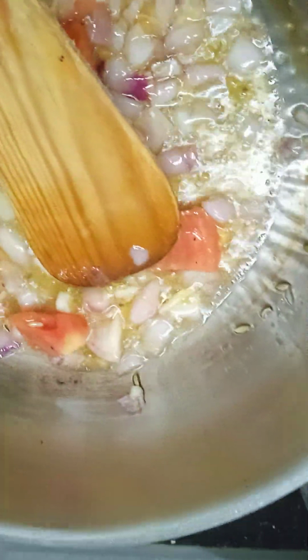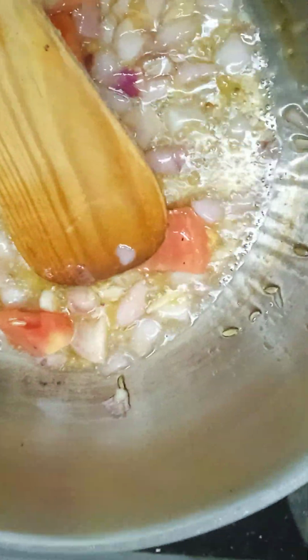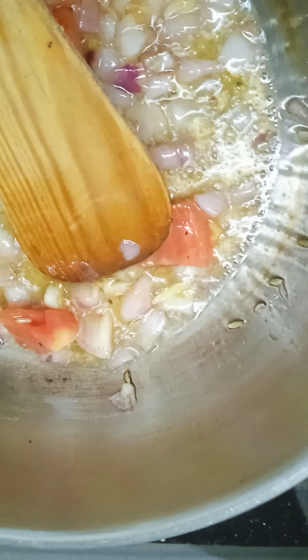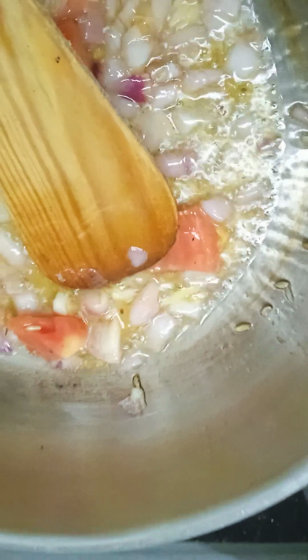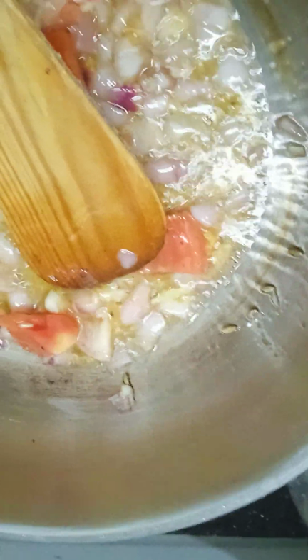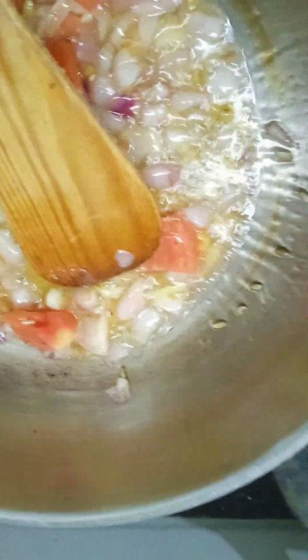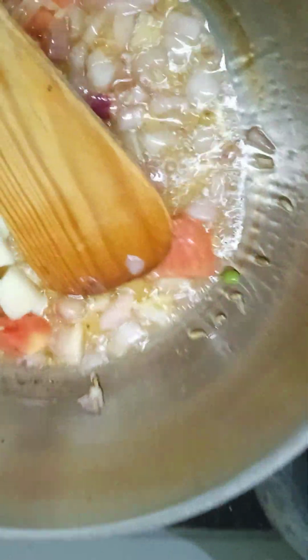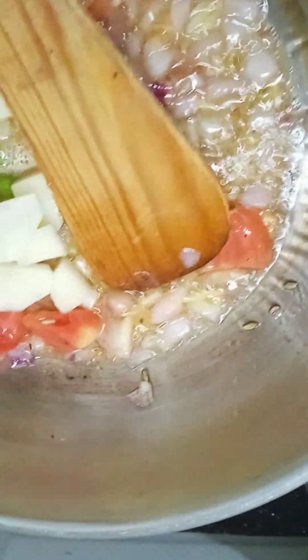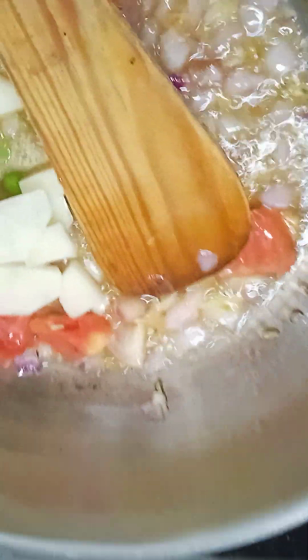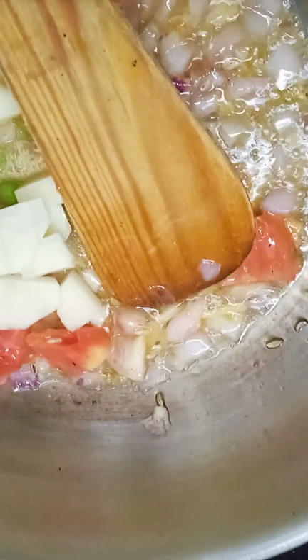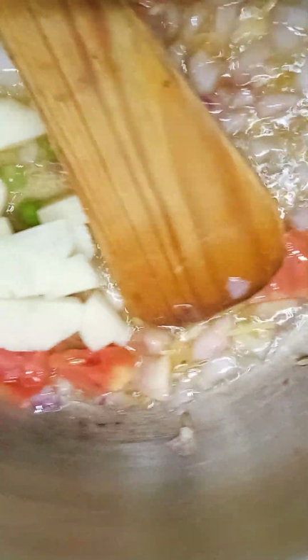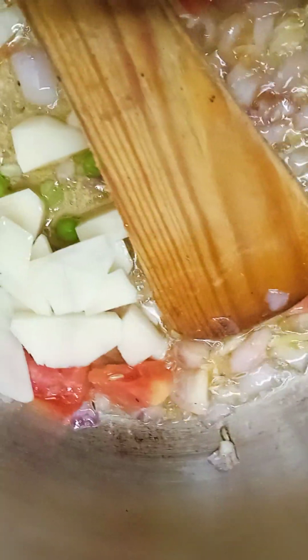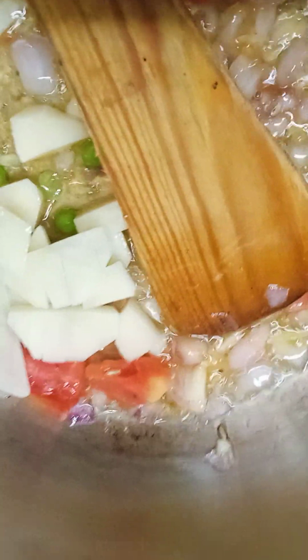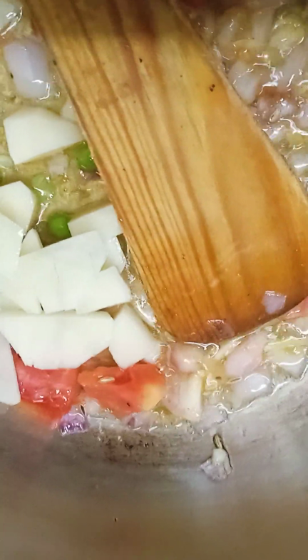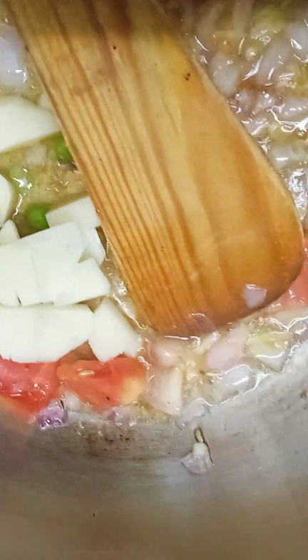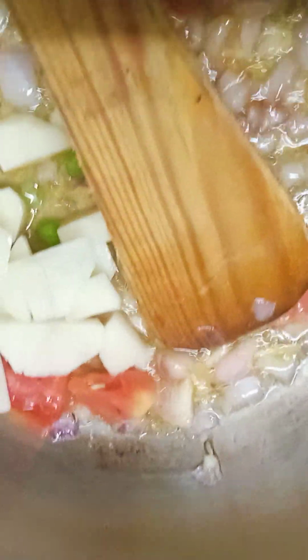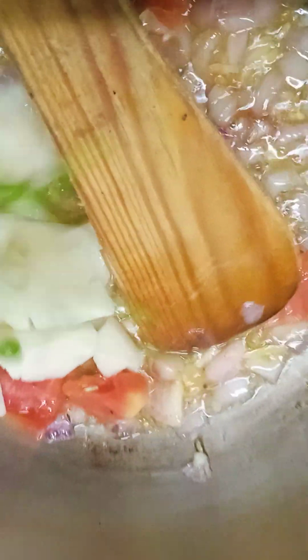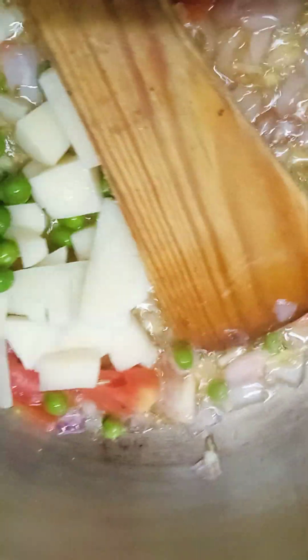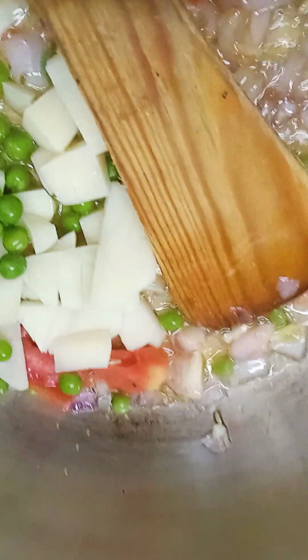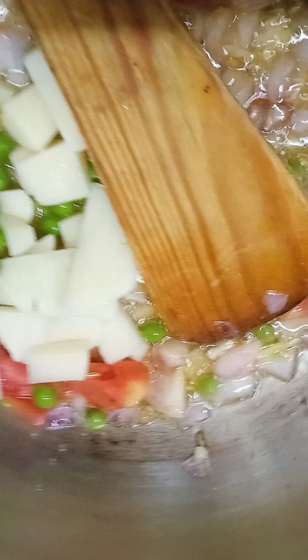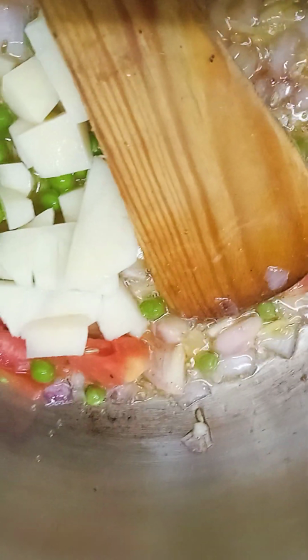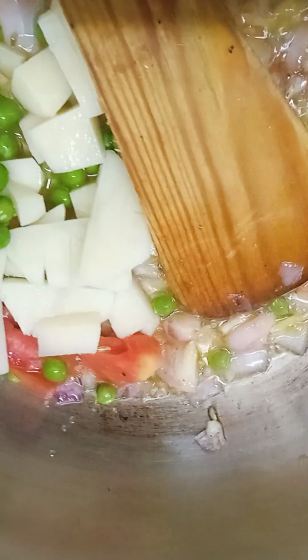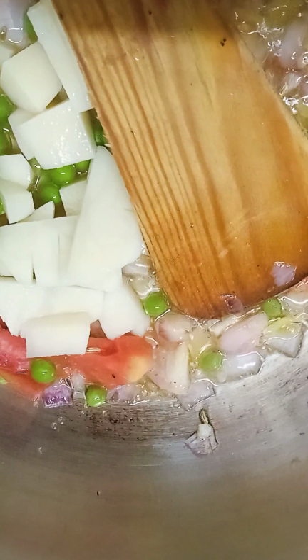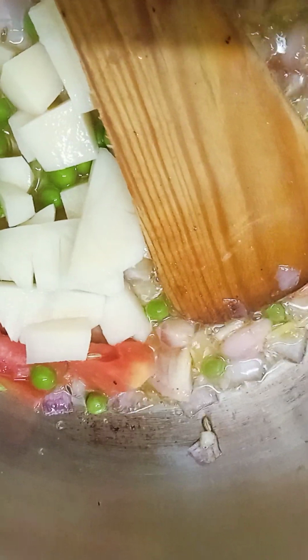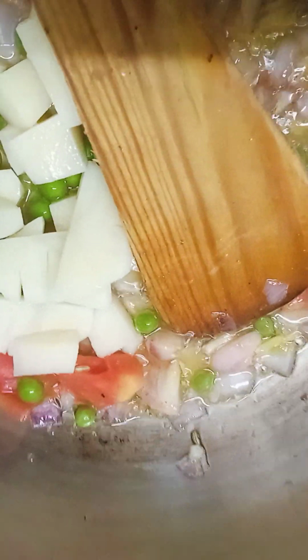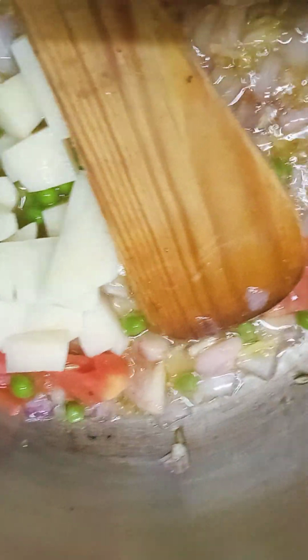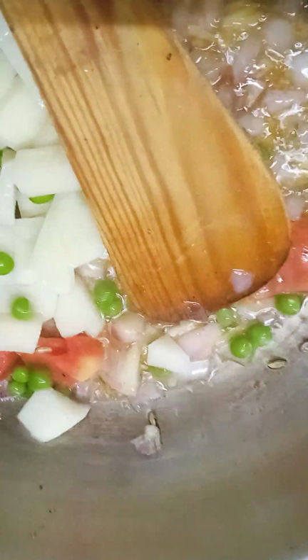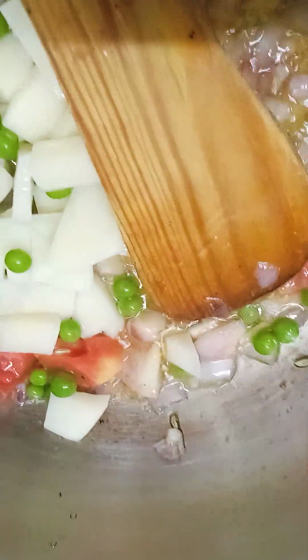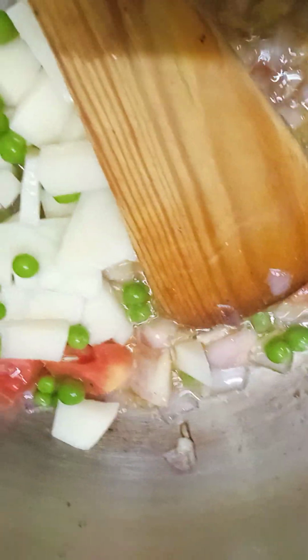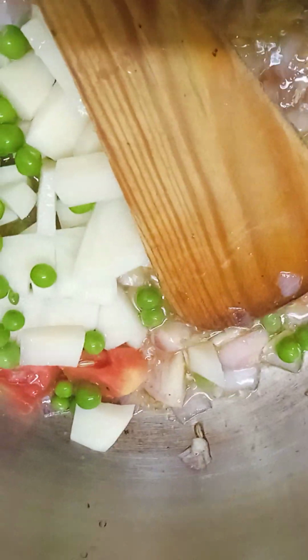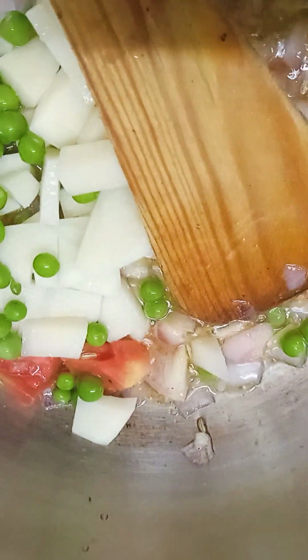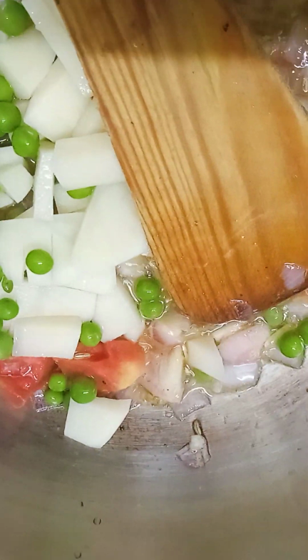Now put it in the pan. We are going to cook in the pan. You can't put in enough to cook it.